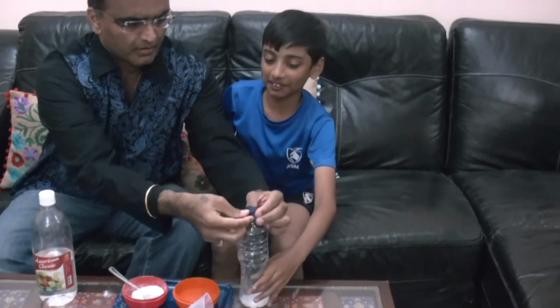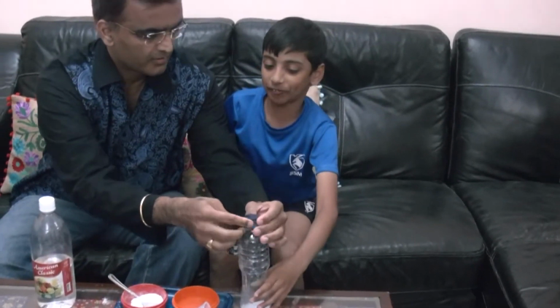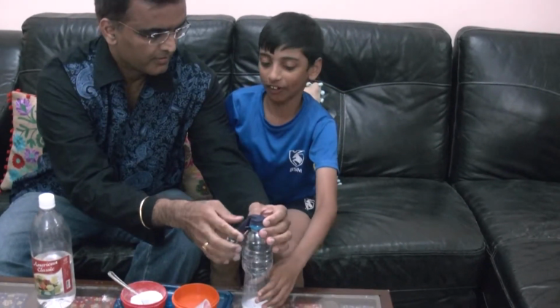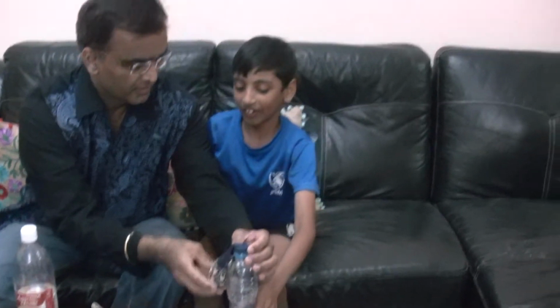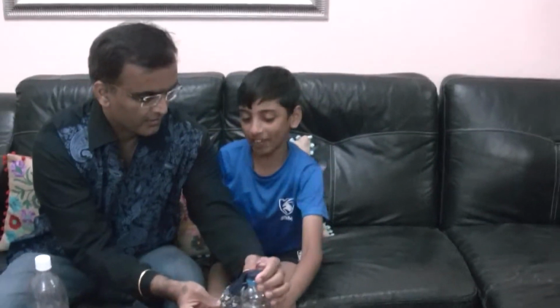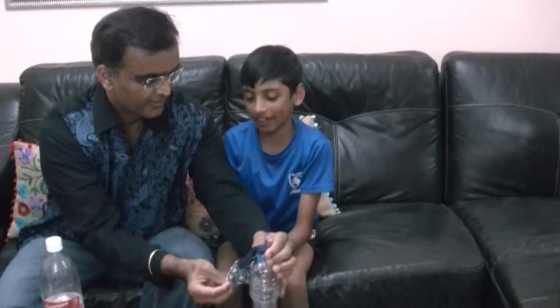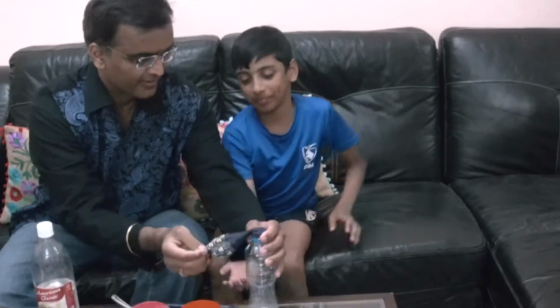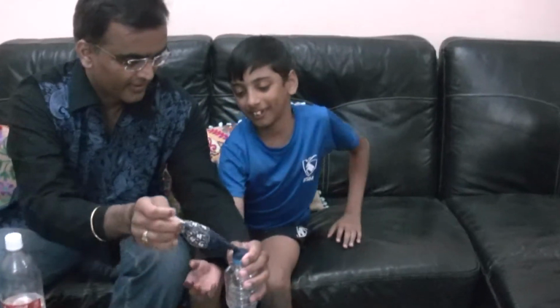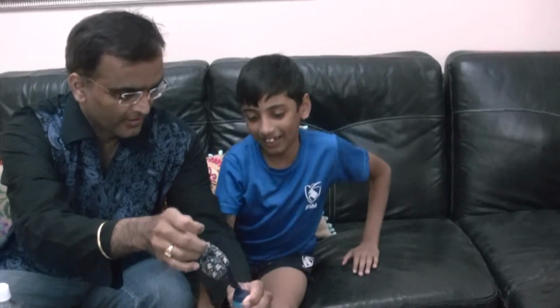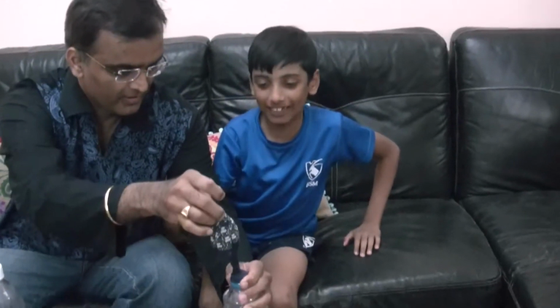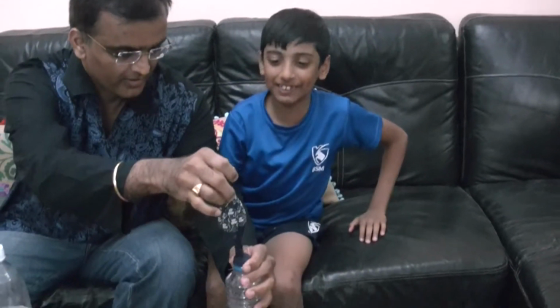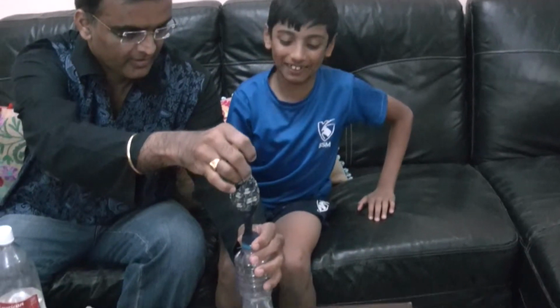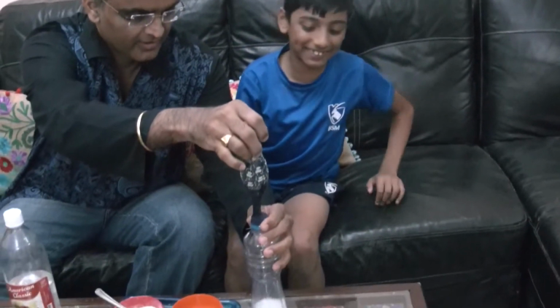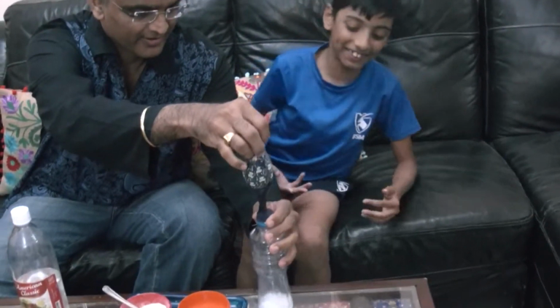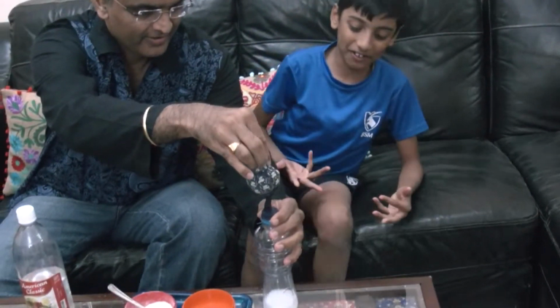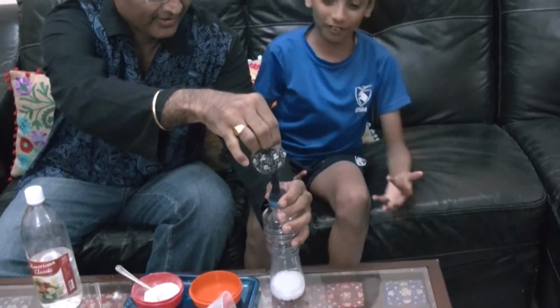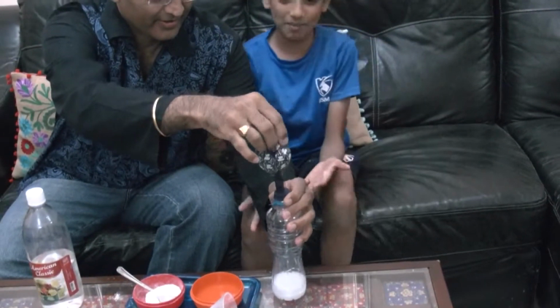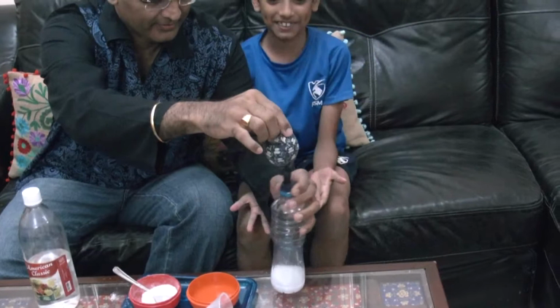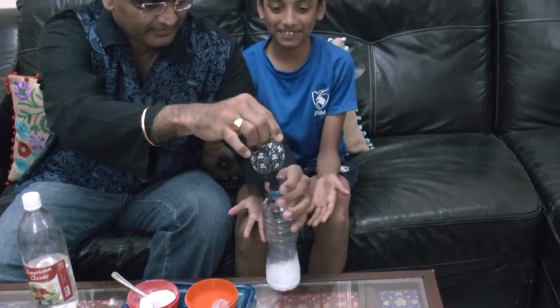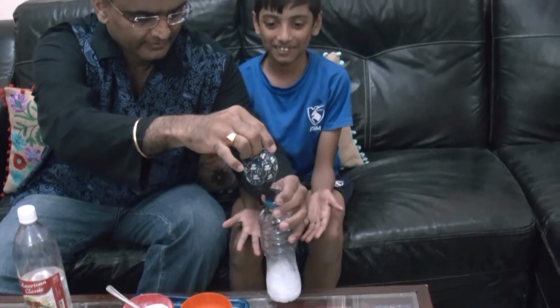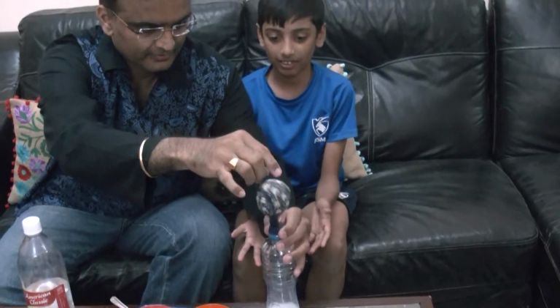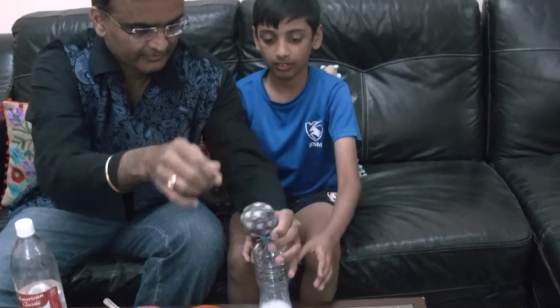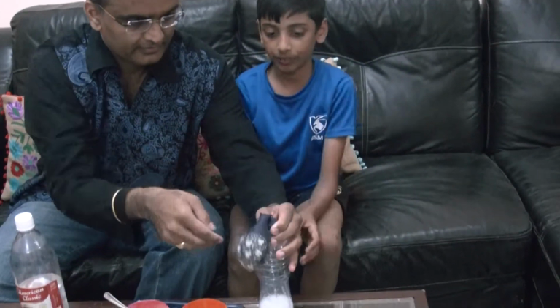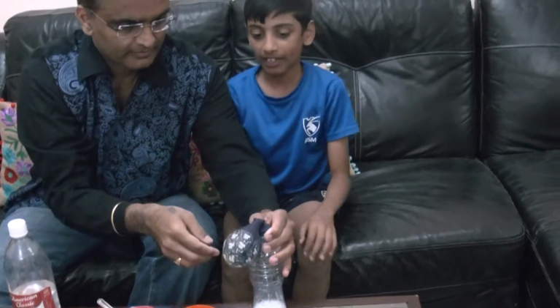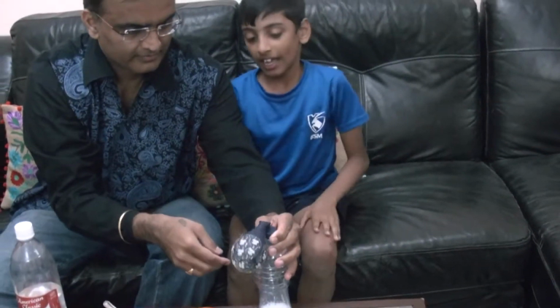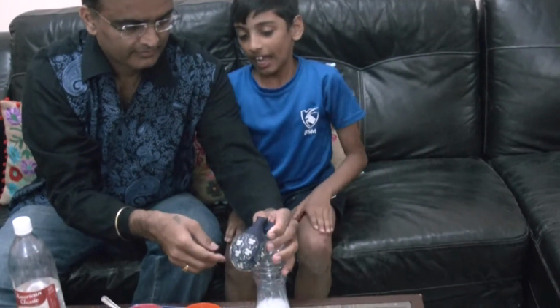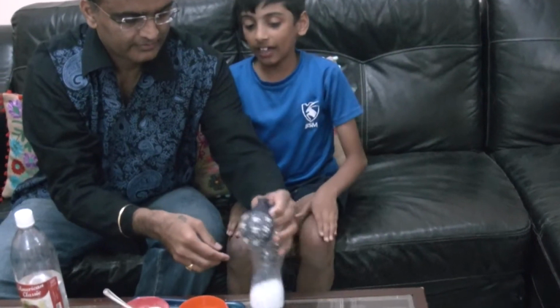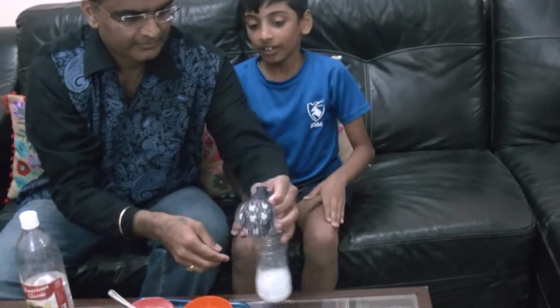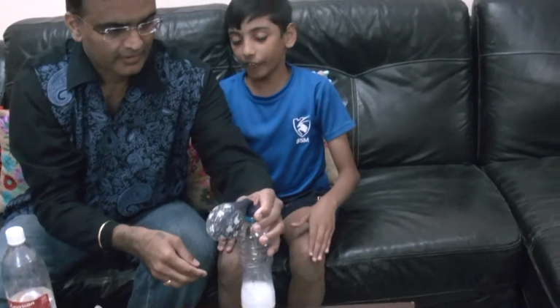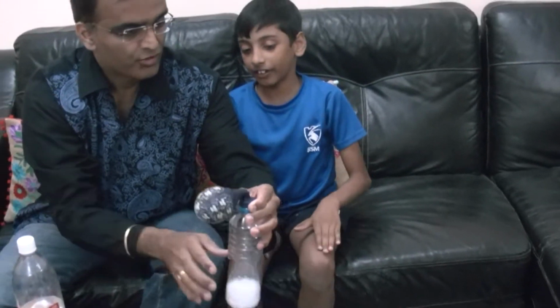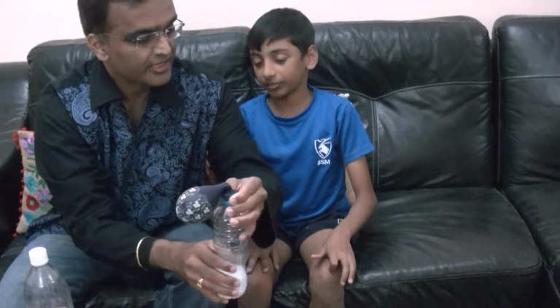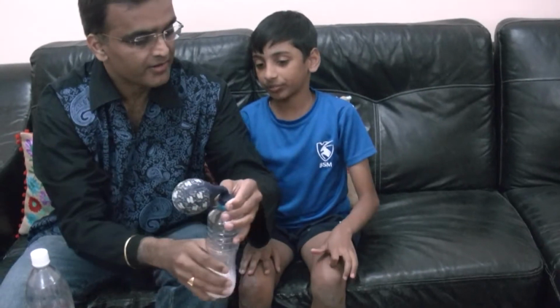Step 4. Flip it up. And see the magic. And see the ultimate. We will shake it a little bit.